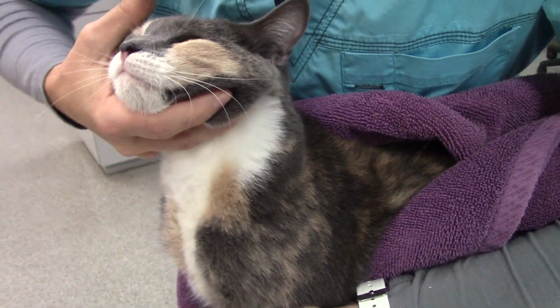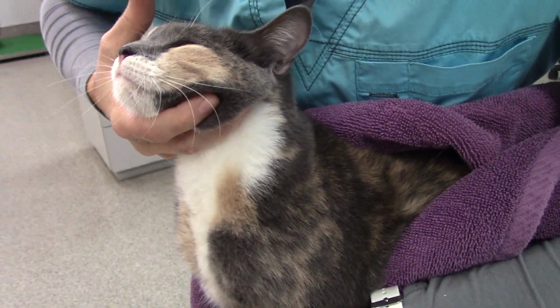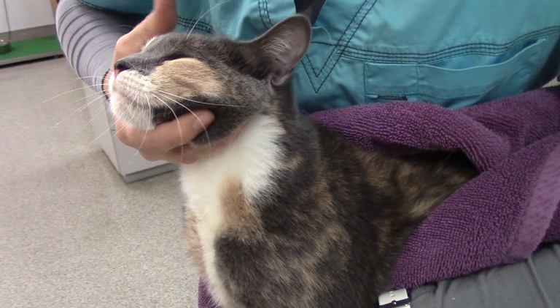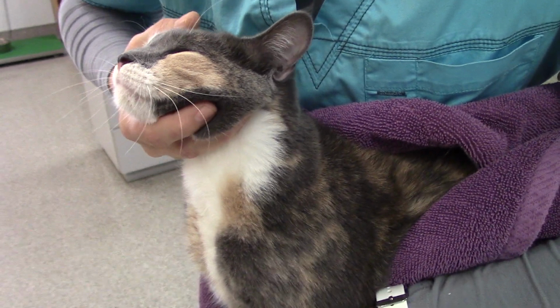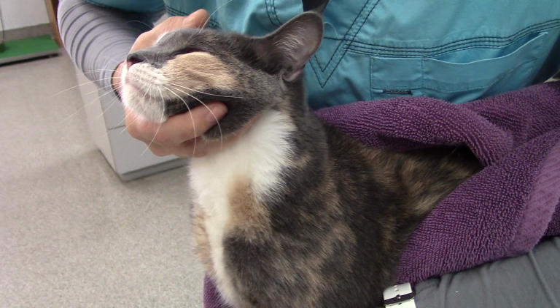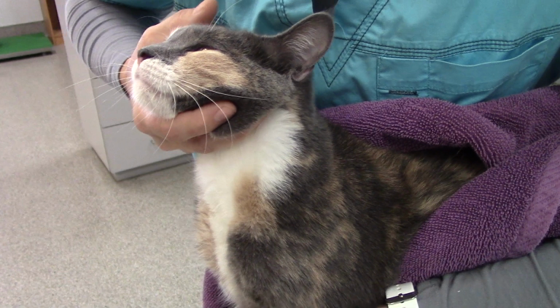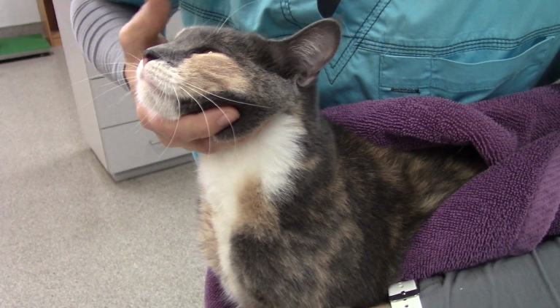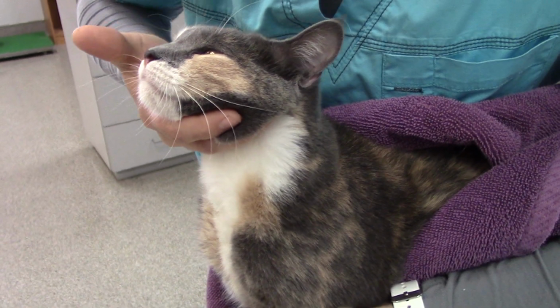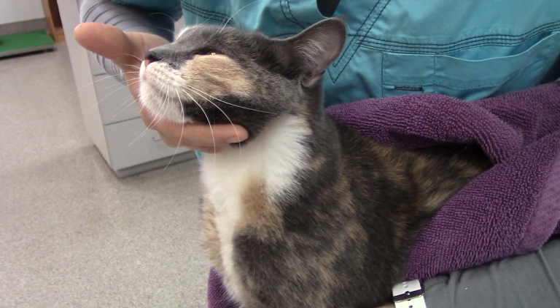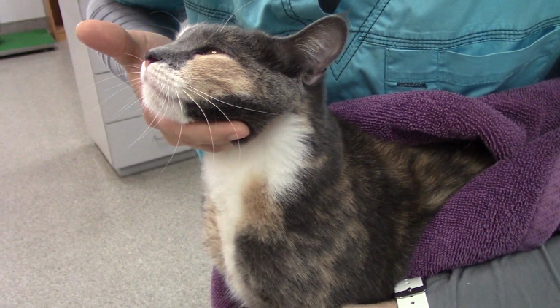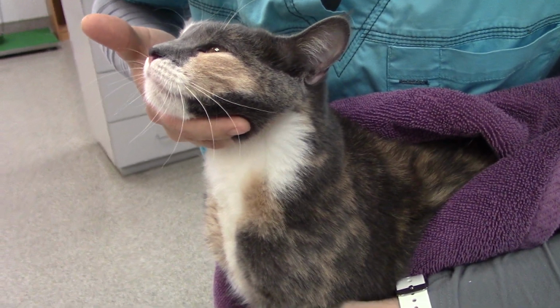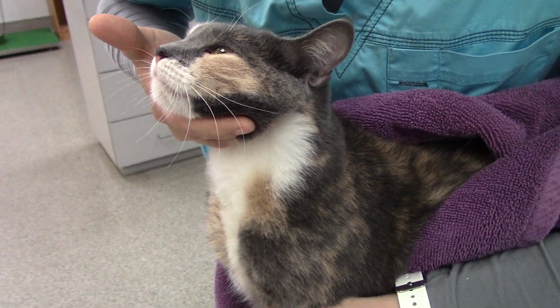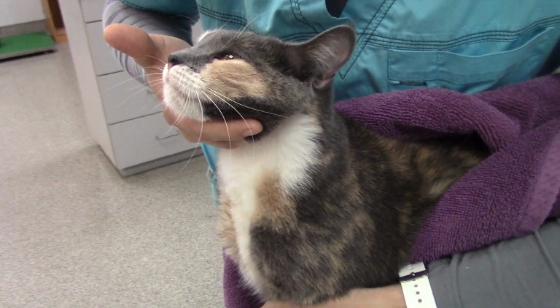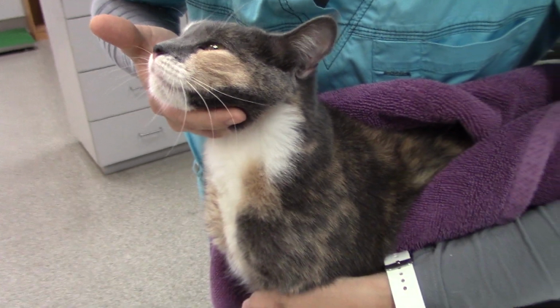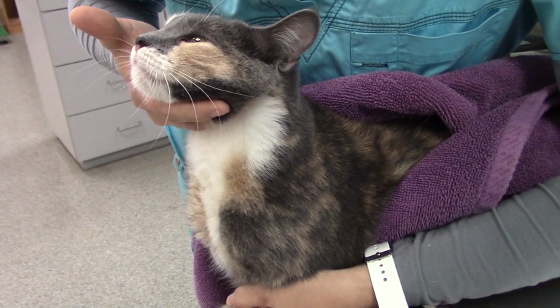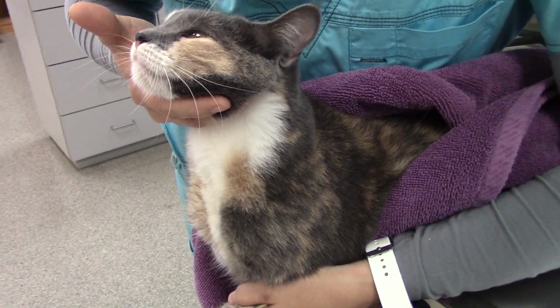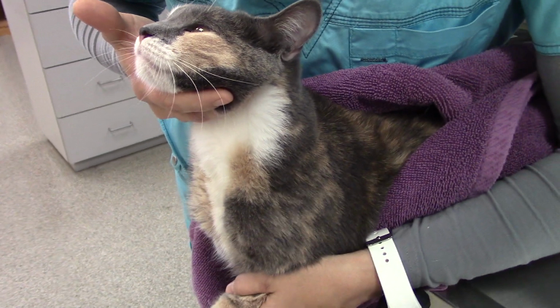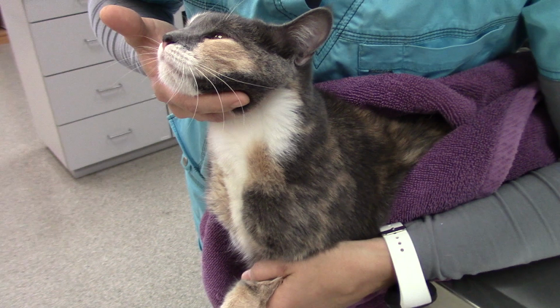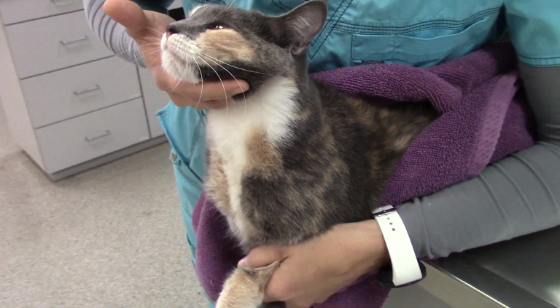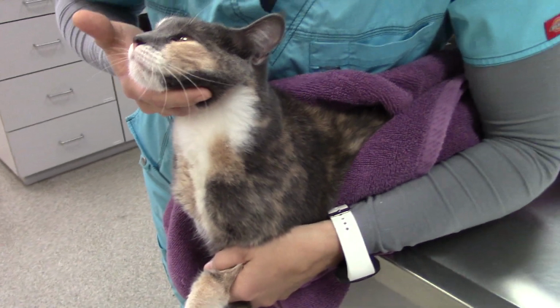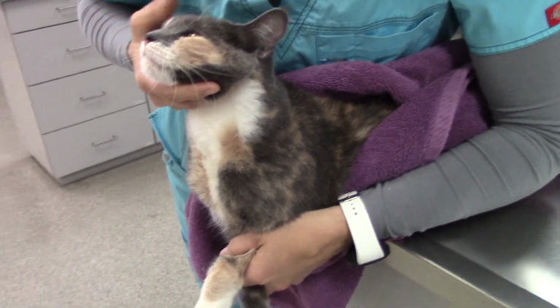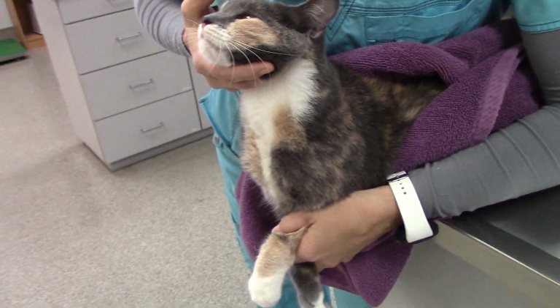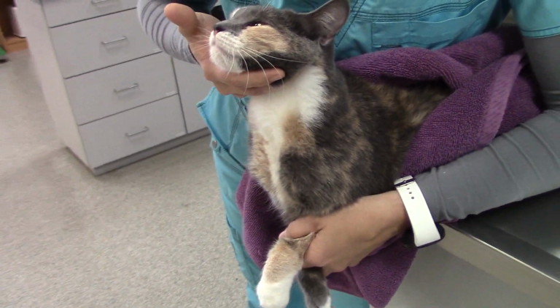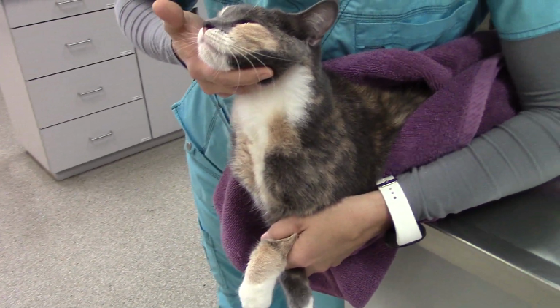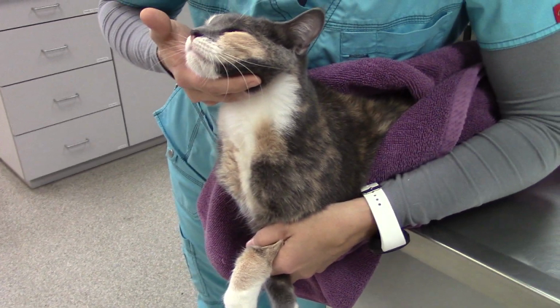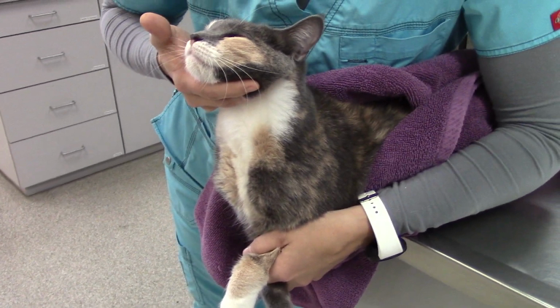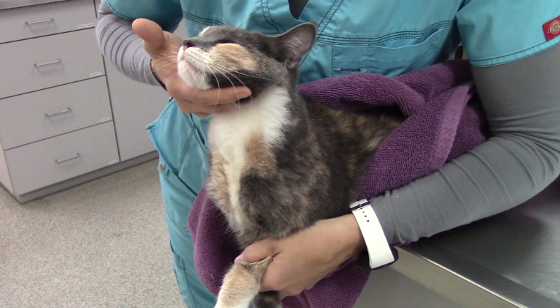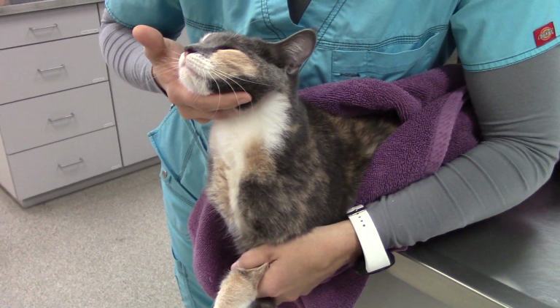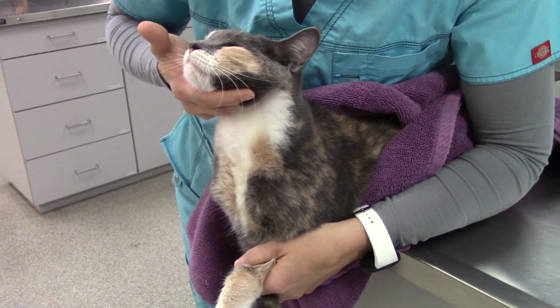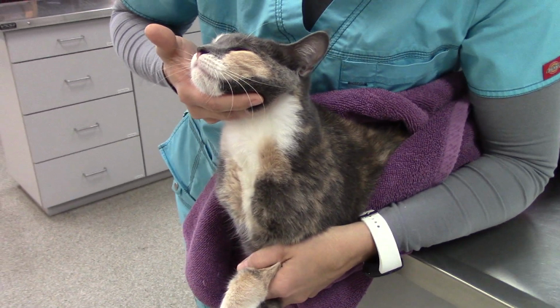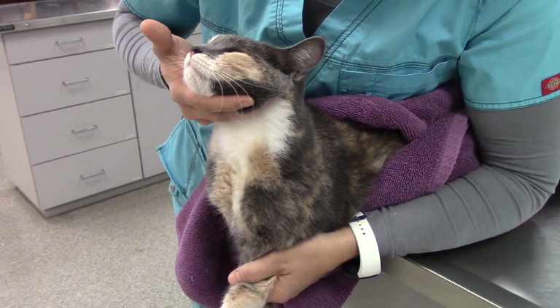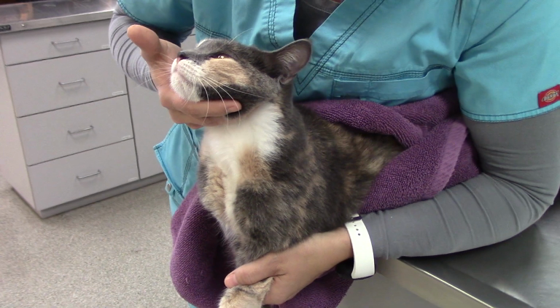Notice that I'm not clamping down on her head. This allows her to meow or scream or hiss or do anything that she wants to do, because holding that down actually just upsets them even more. The whole idea is we have to make her think she's winning.